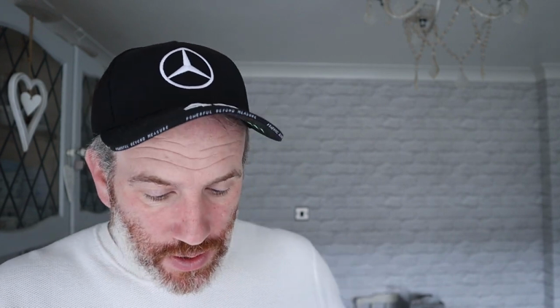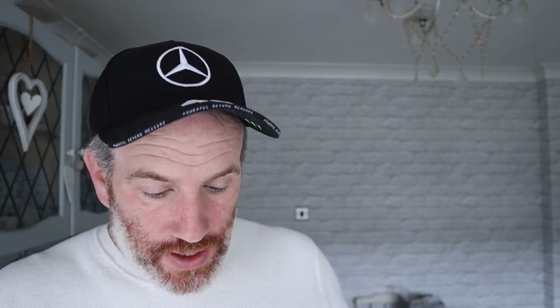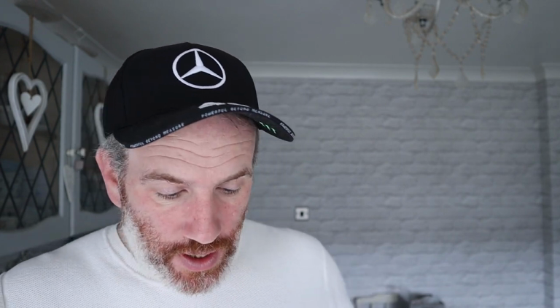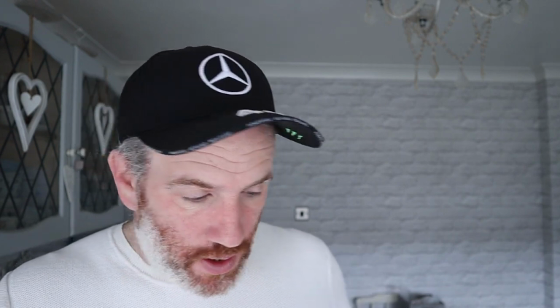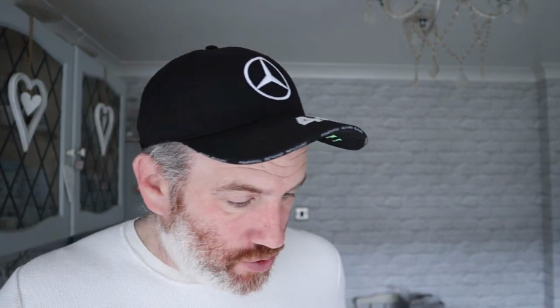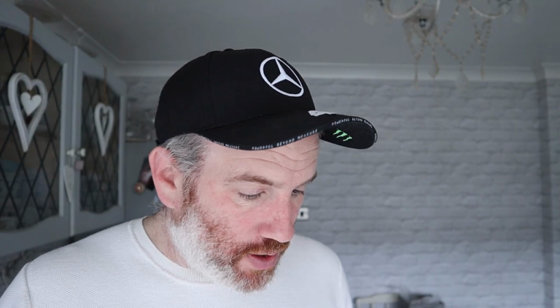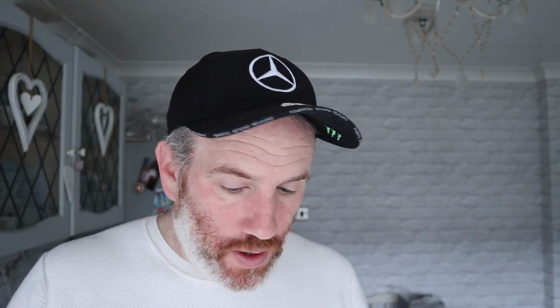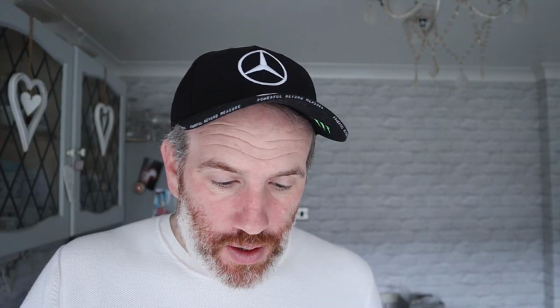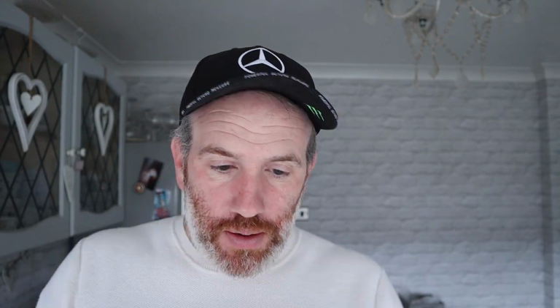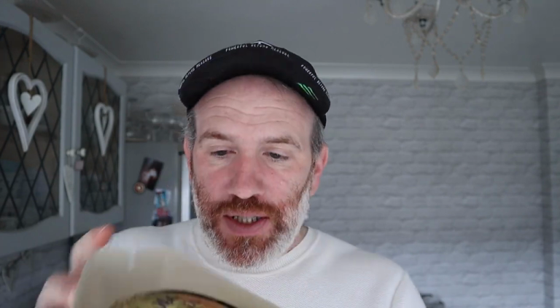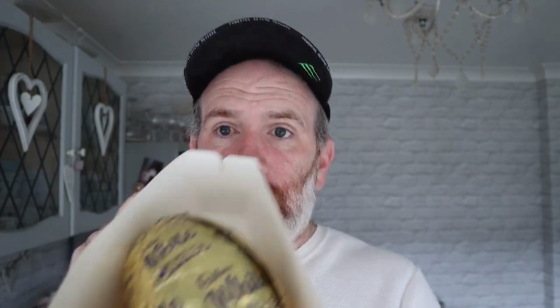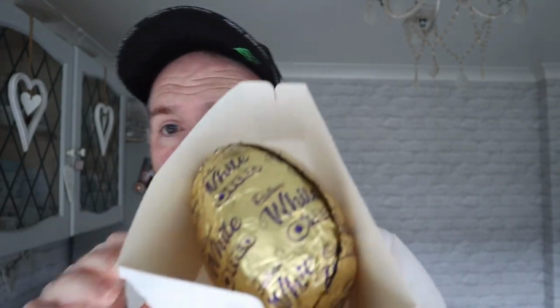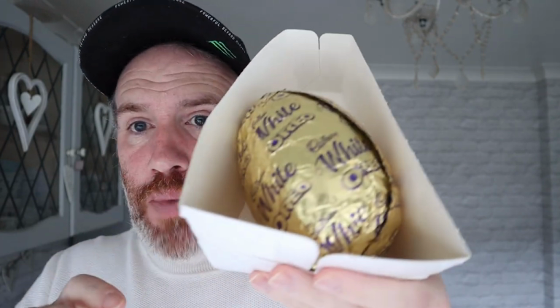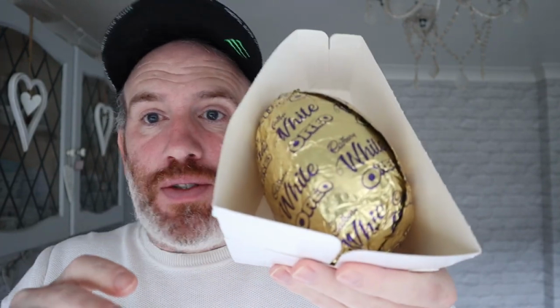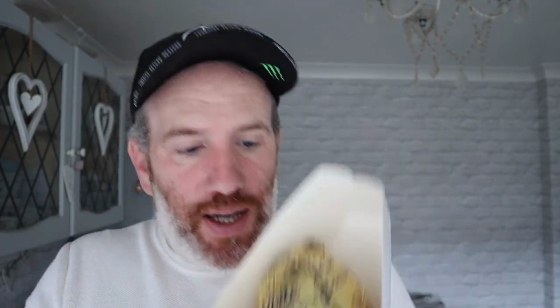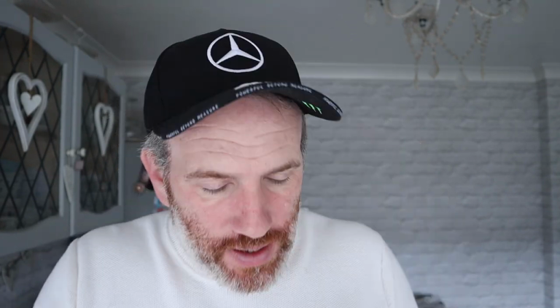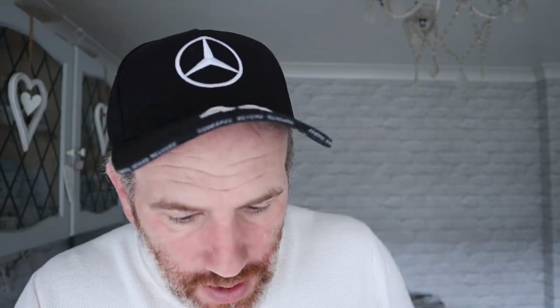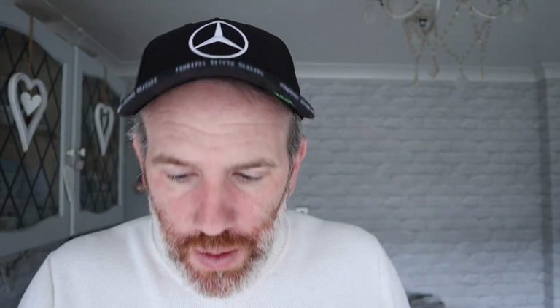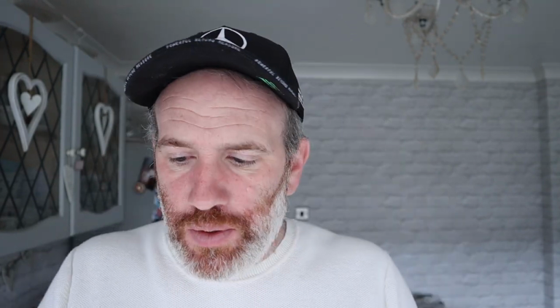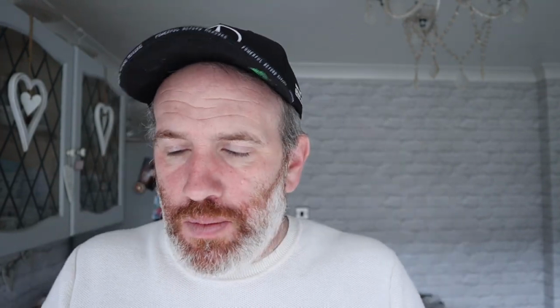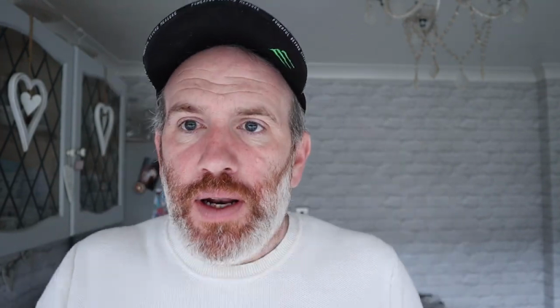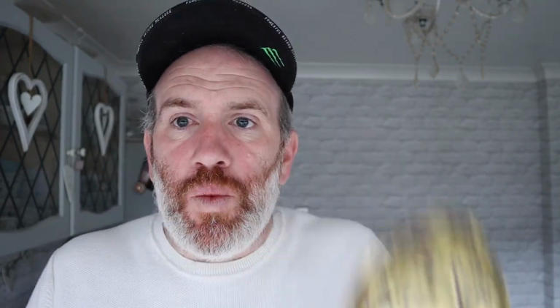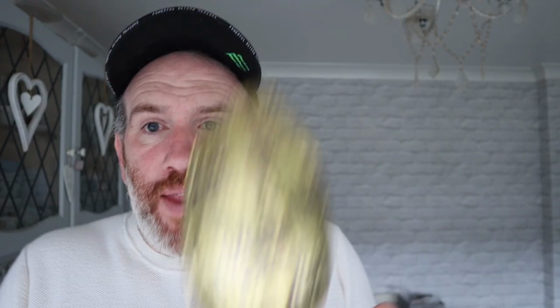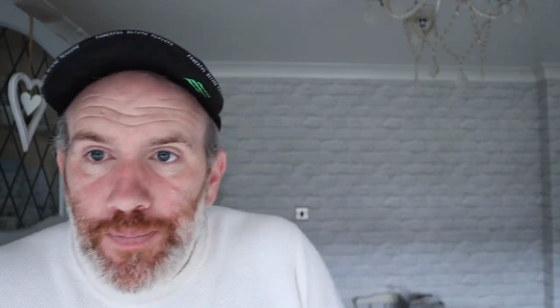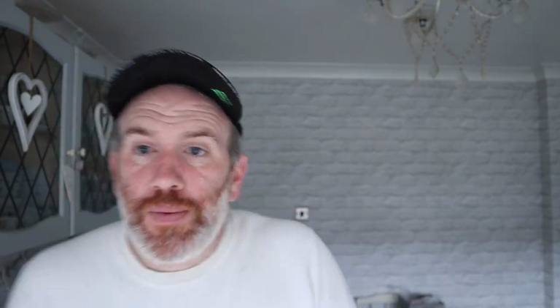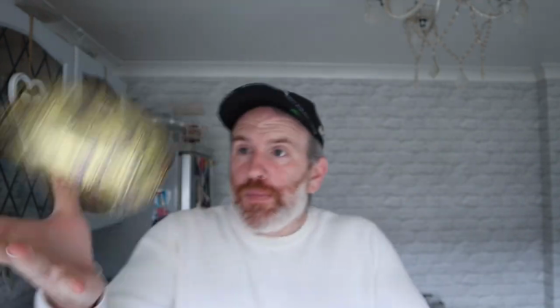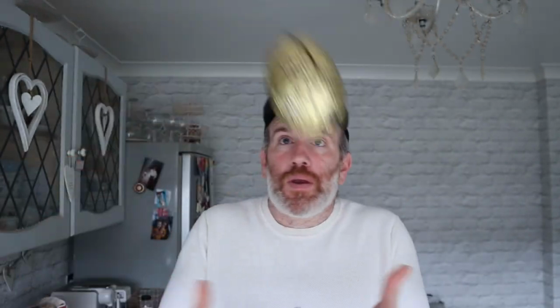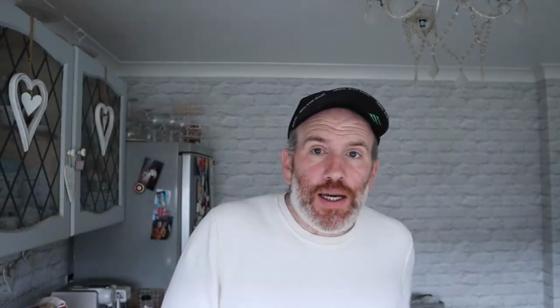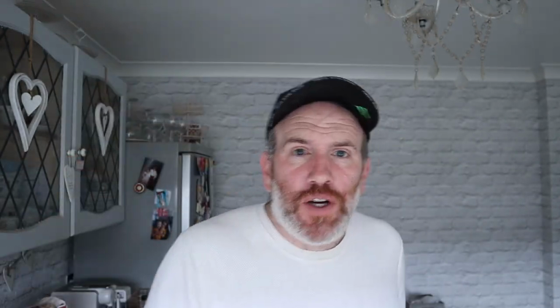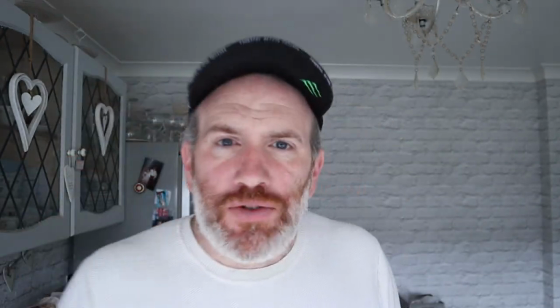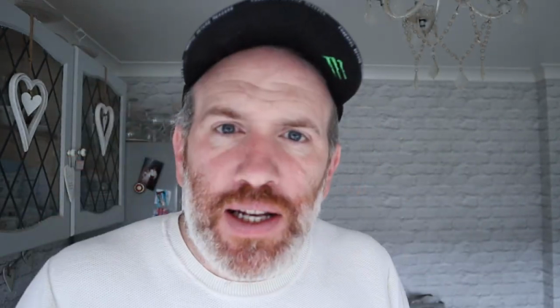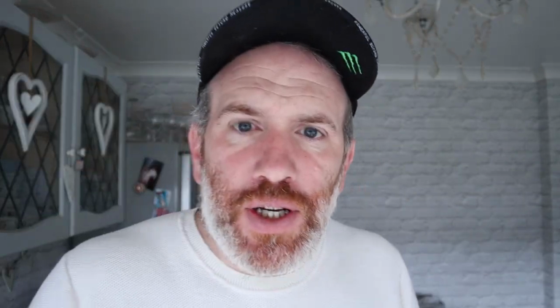It's in a little kind of triangle presentation box thing there. That feels like there's some weight on that. It's the first Easter egg I've had this year.